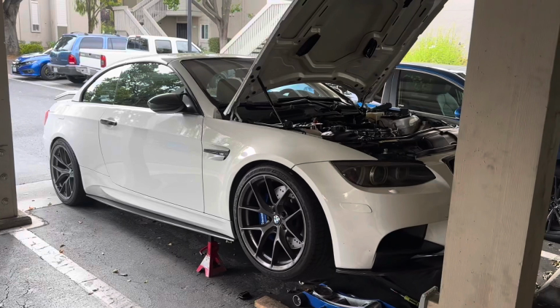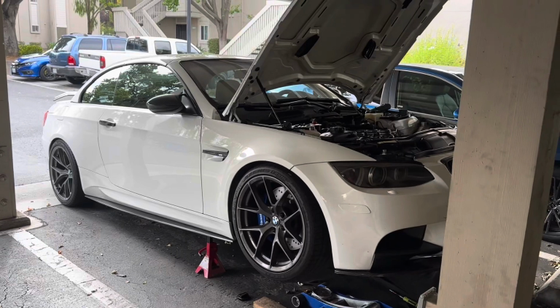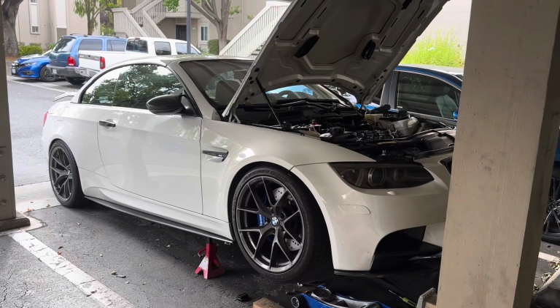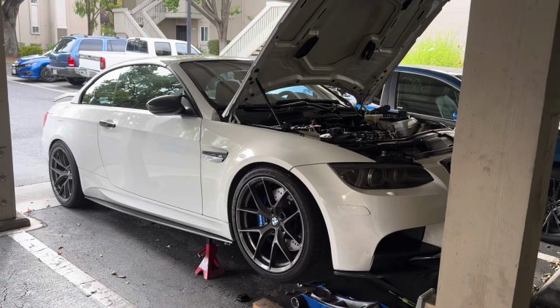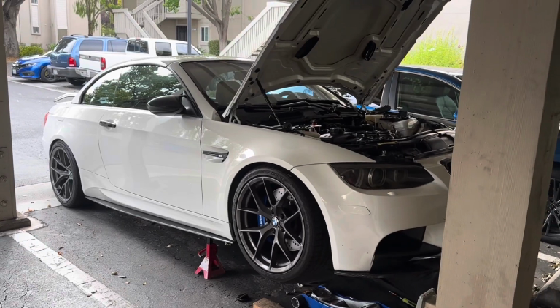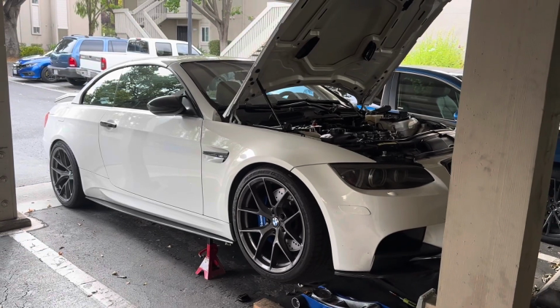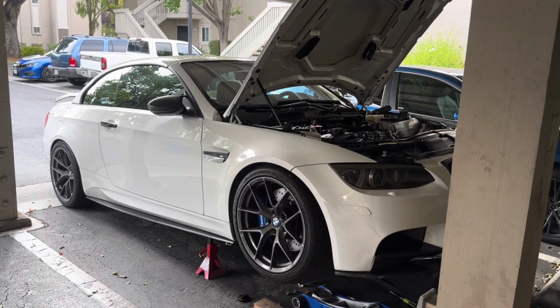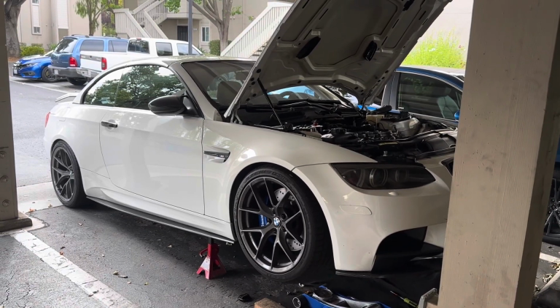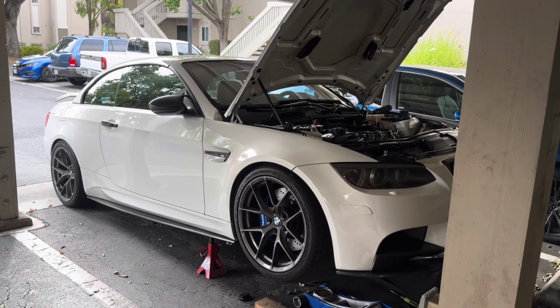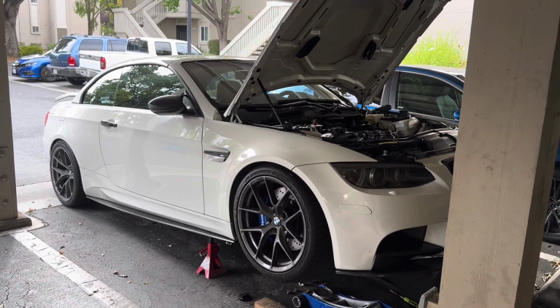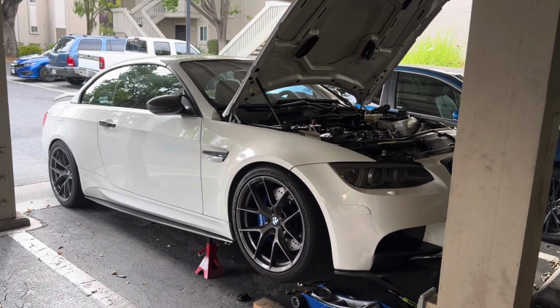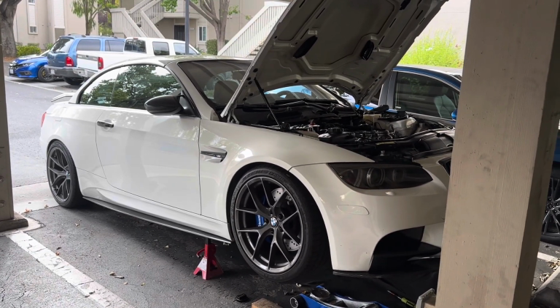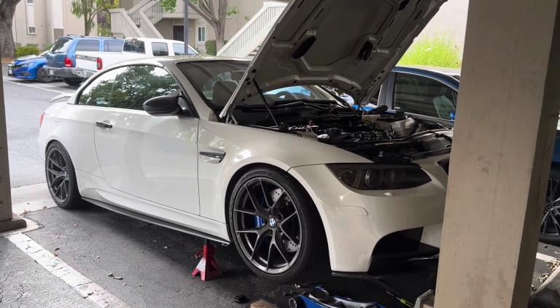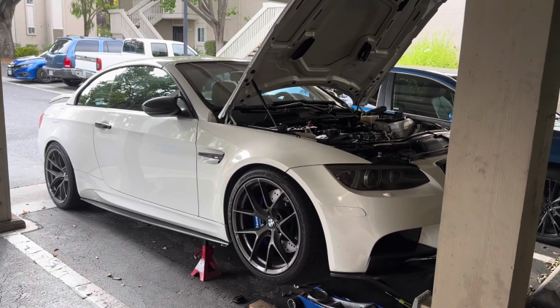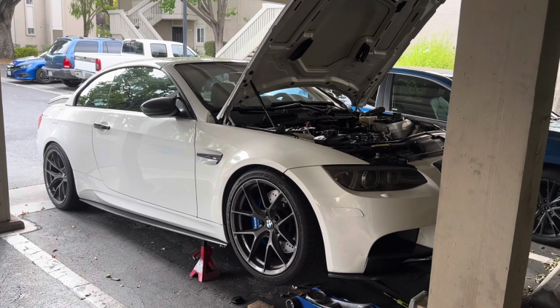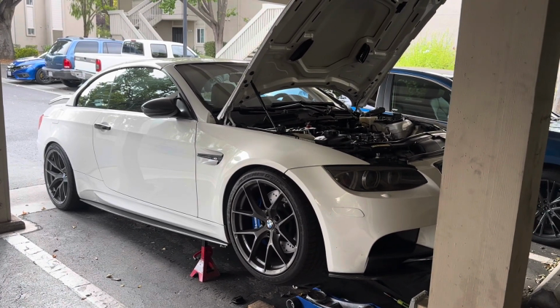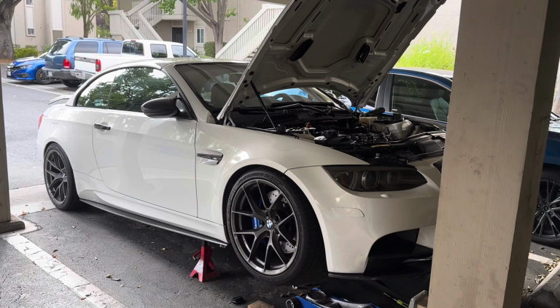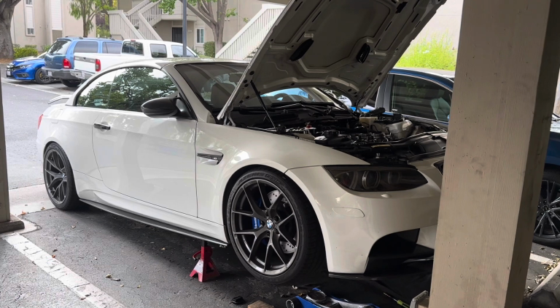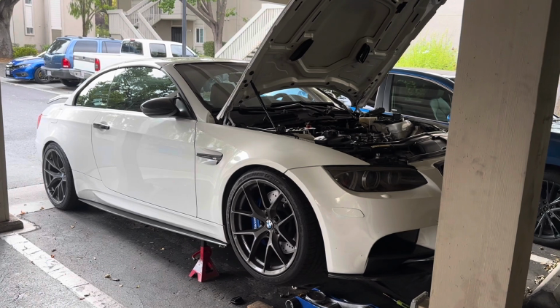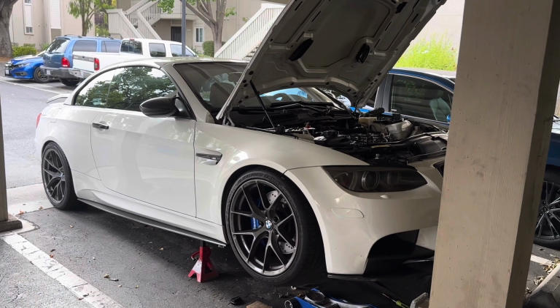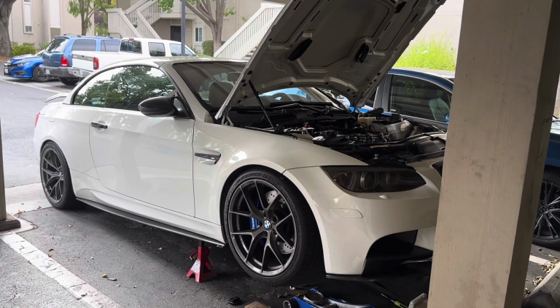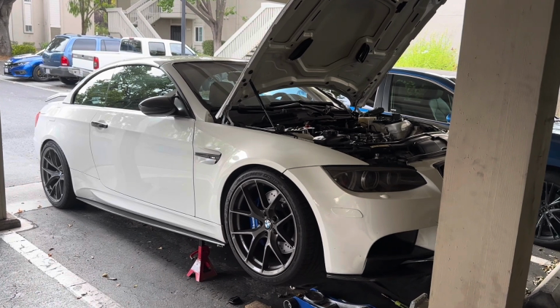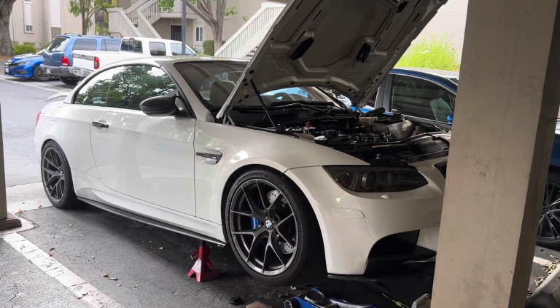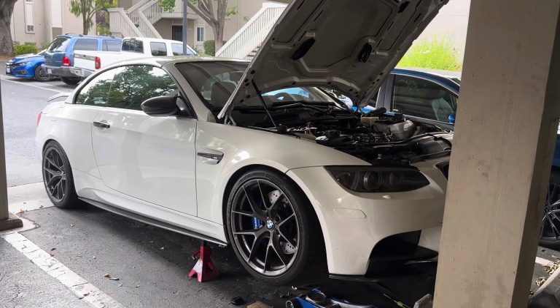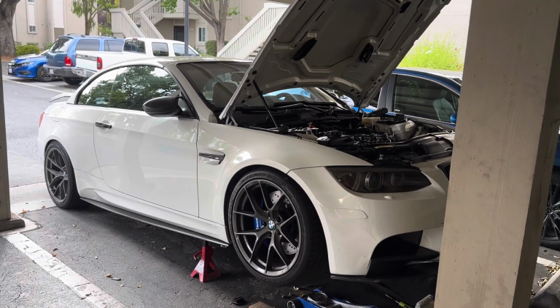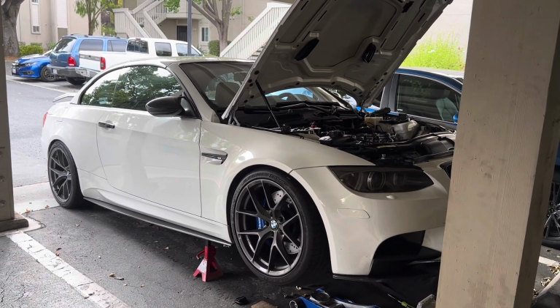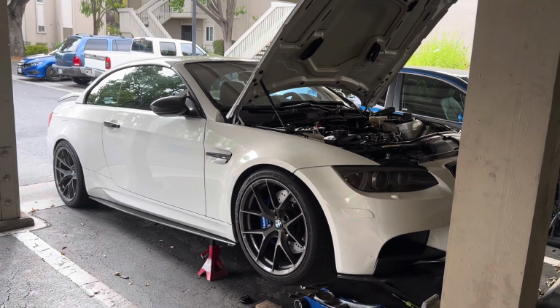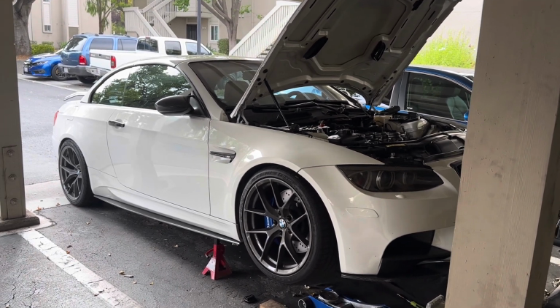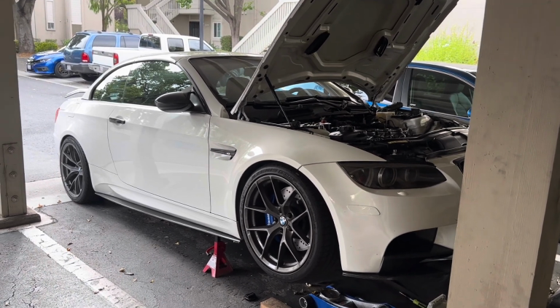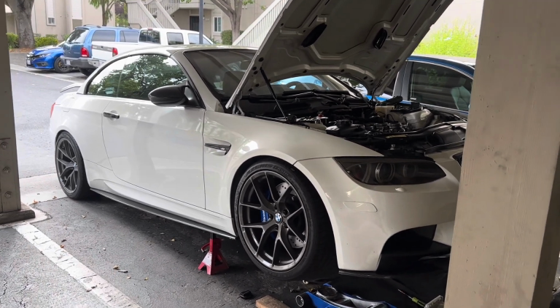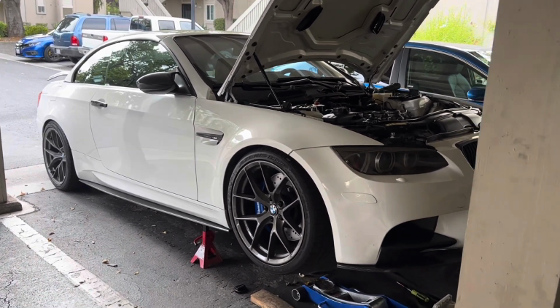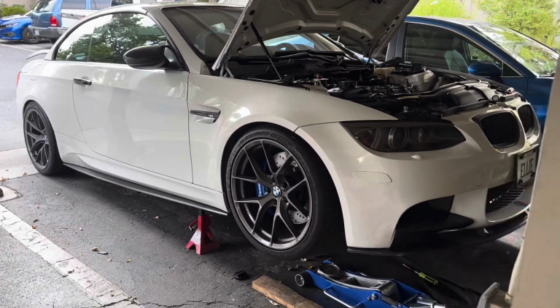Welcome back to the channel. Today we're working on our E93 M3. We're going to be doing some maintenance by changing out the coolant fluid. So let's go ahead and work on it.